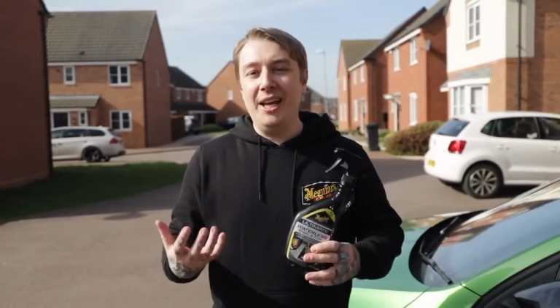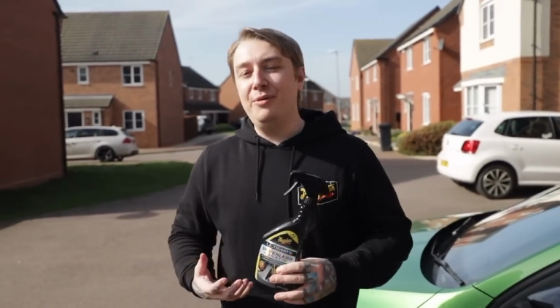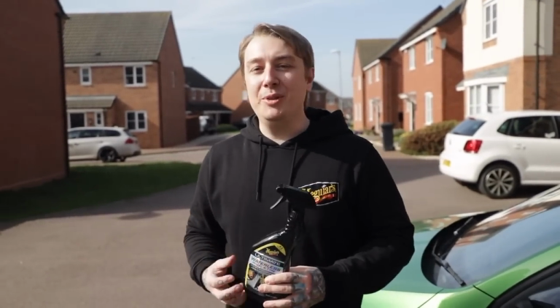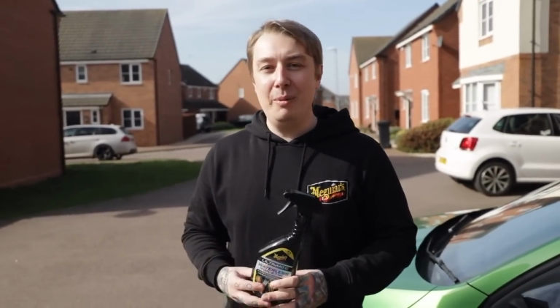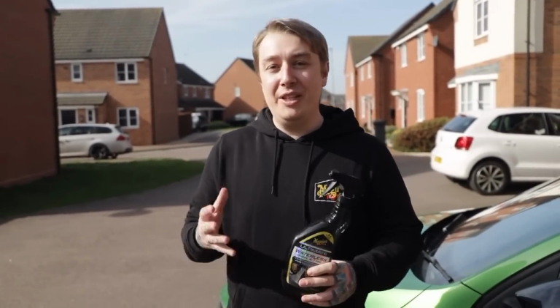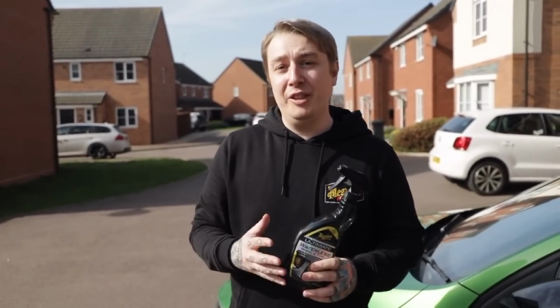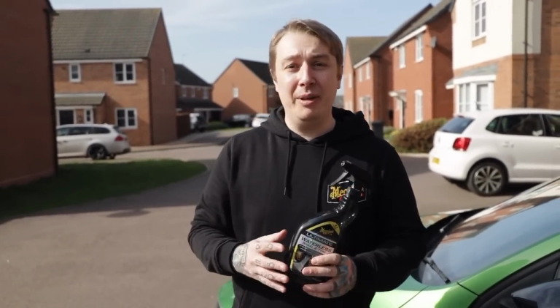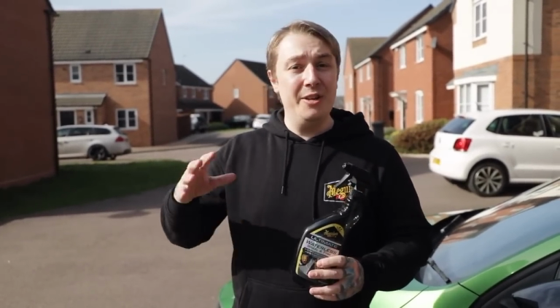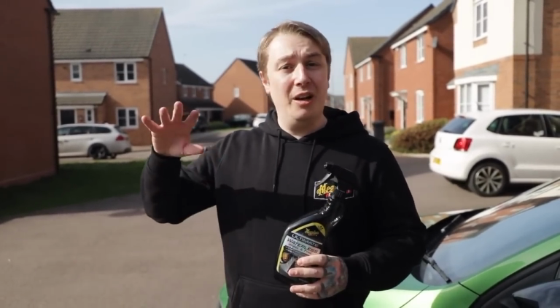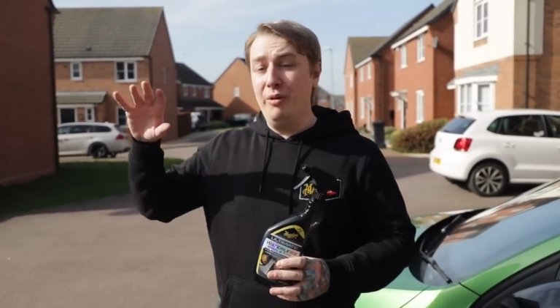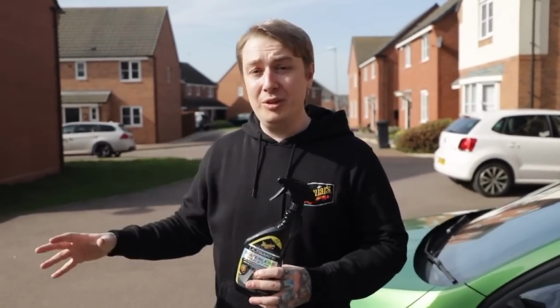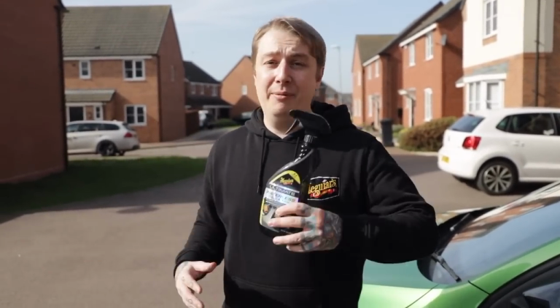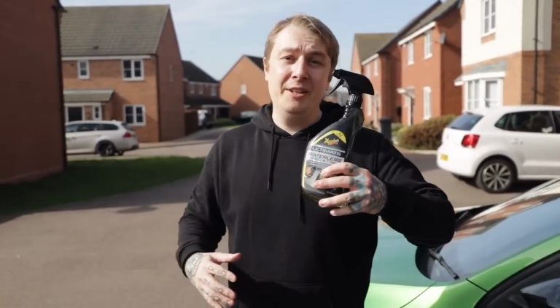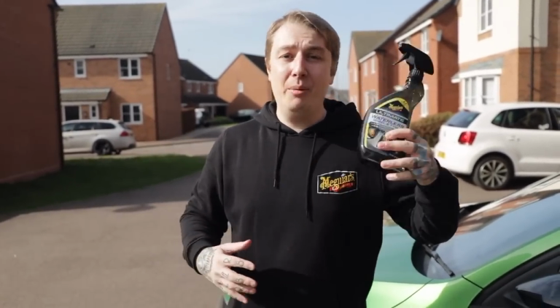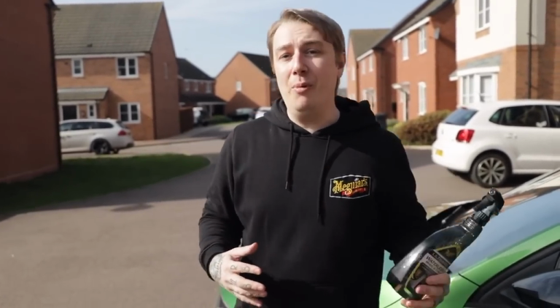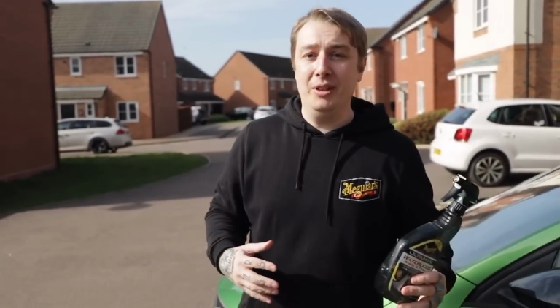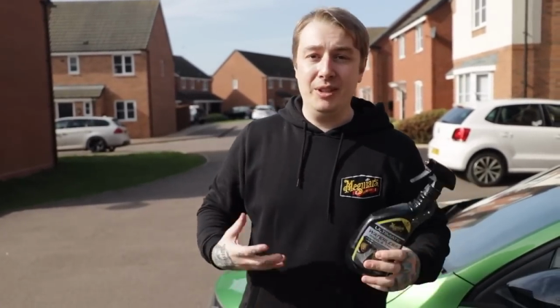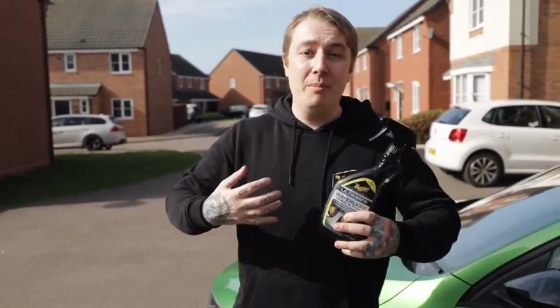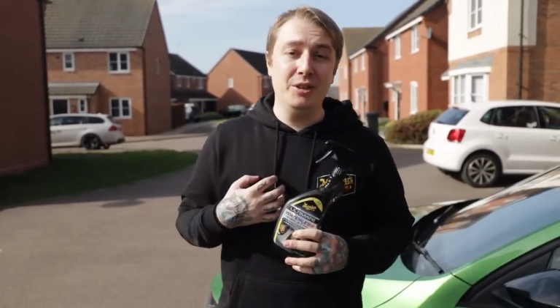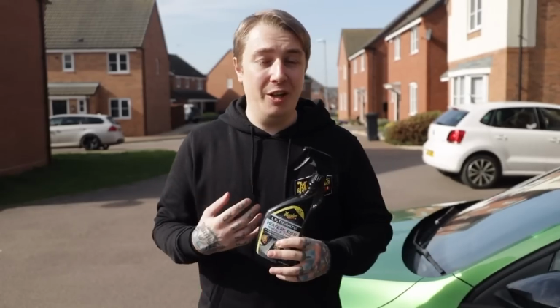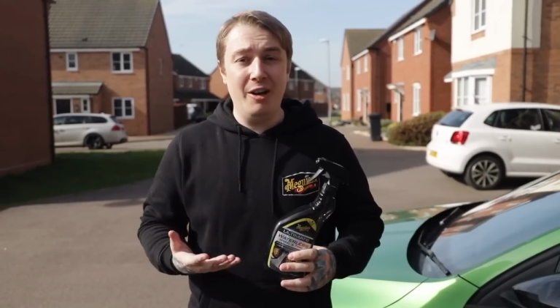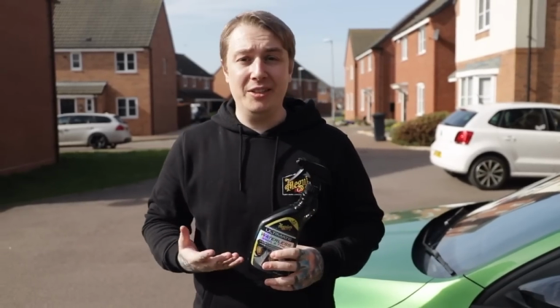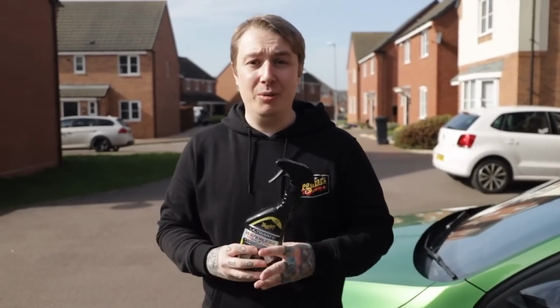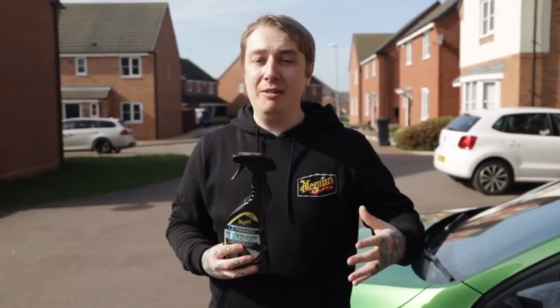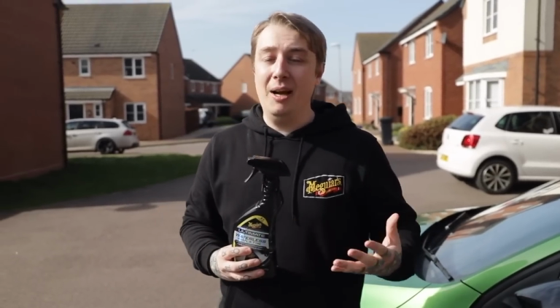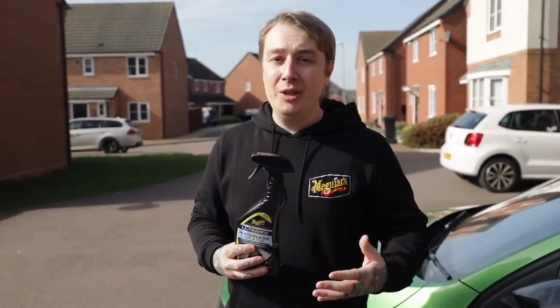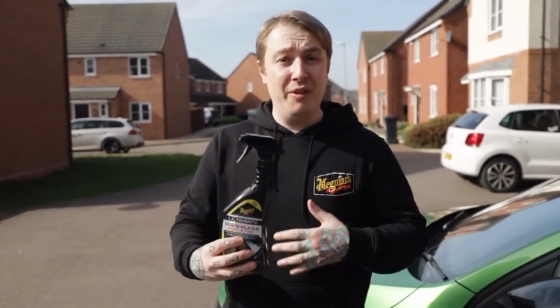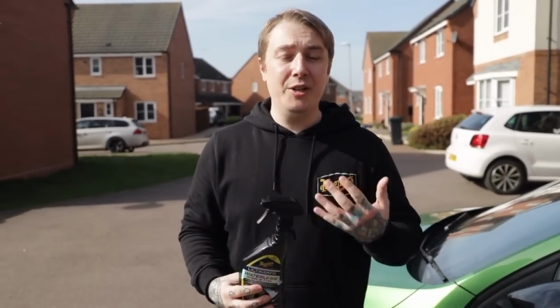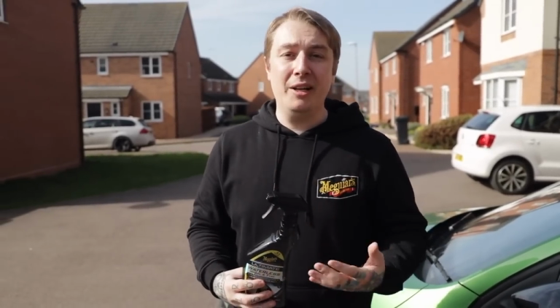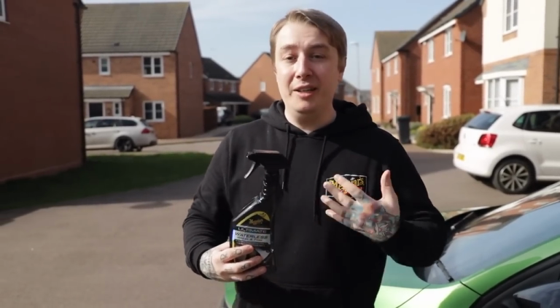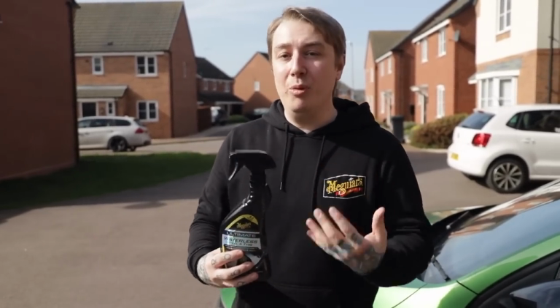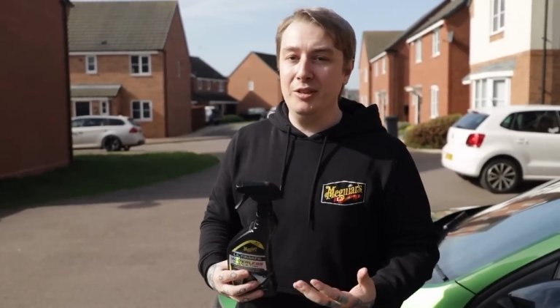Thanks Tom. So this video is all about the differences between cleaning your car with water and cleaning your car without water. In my situation I don't have access to an exterior tap, so everything I do on my car needs to be waterless.